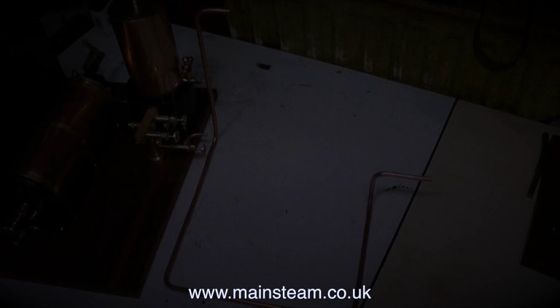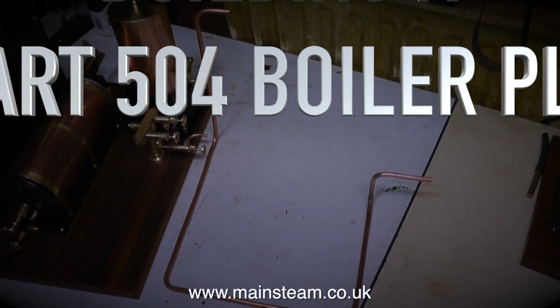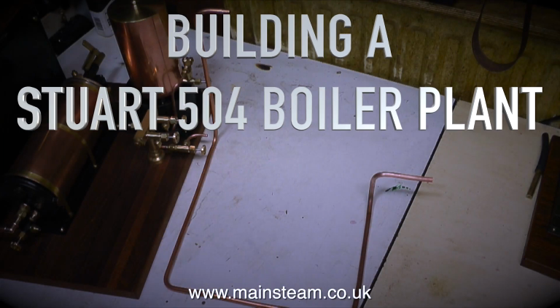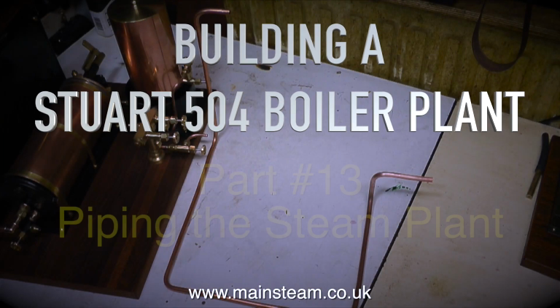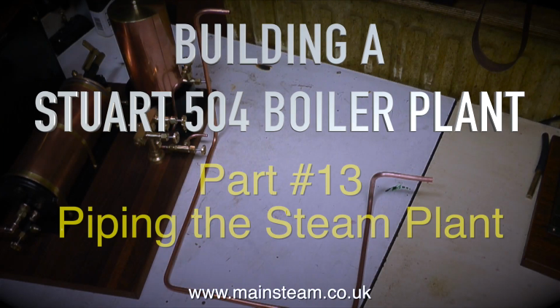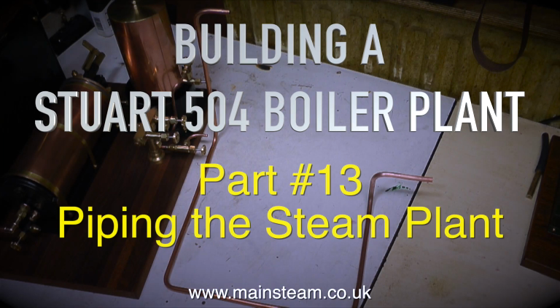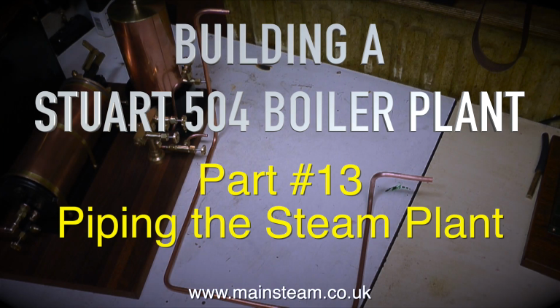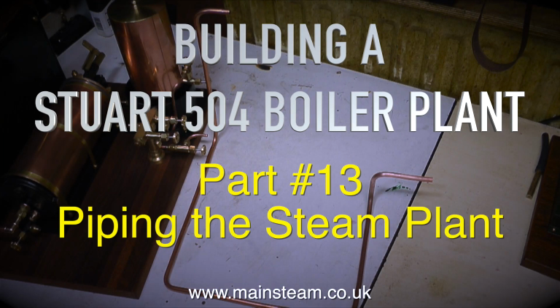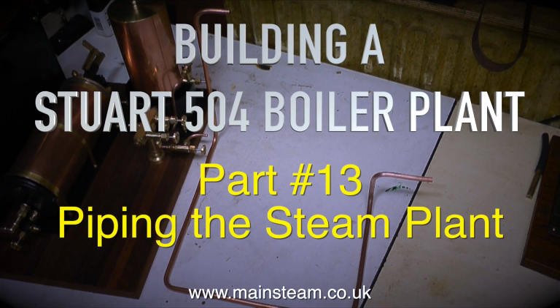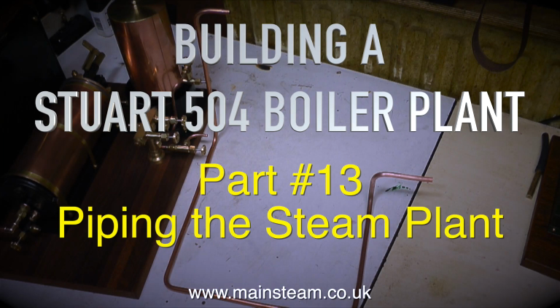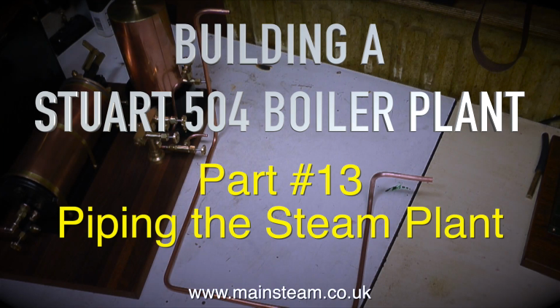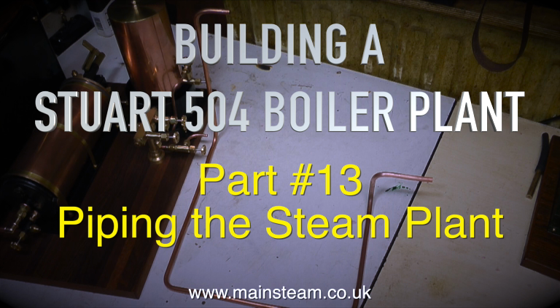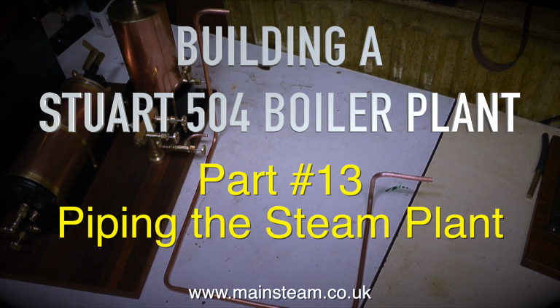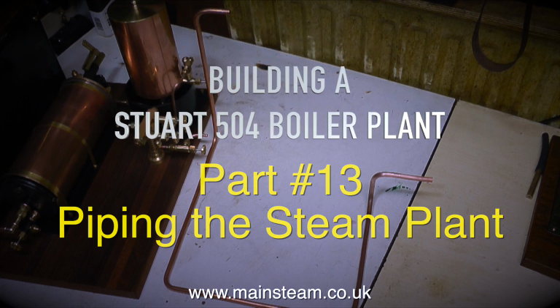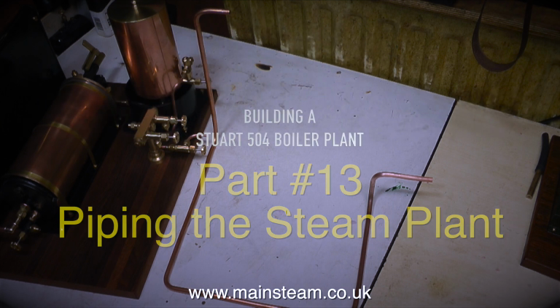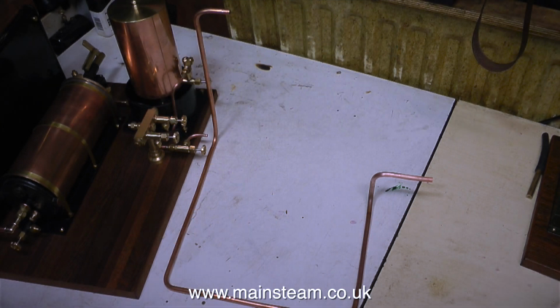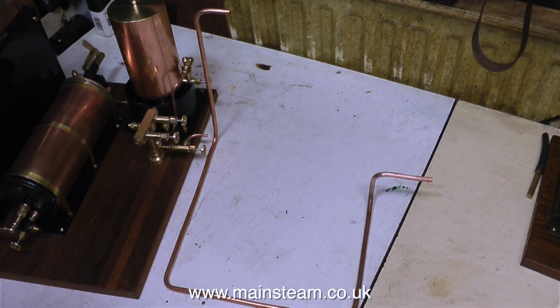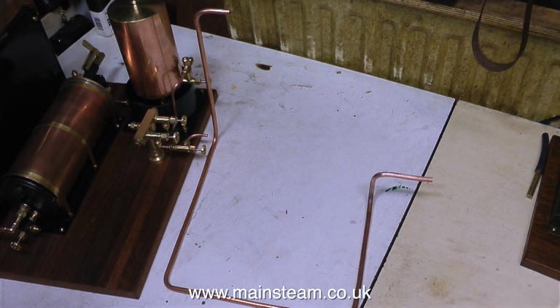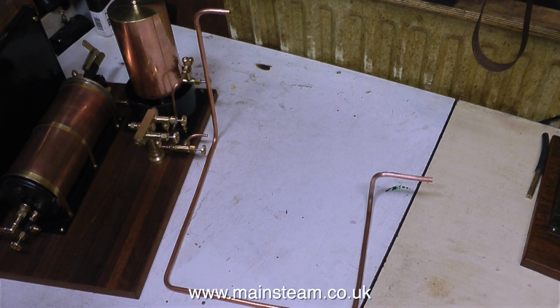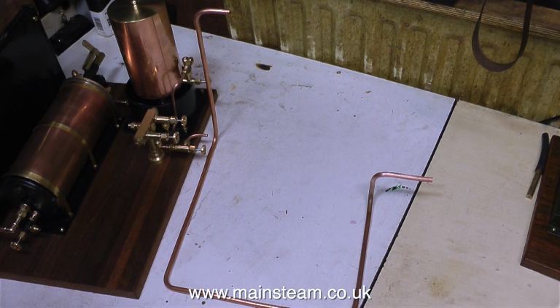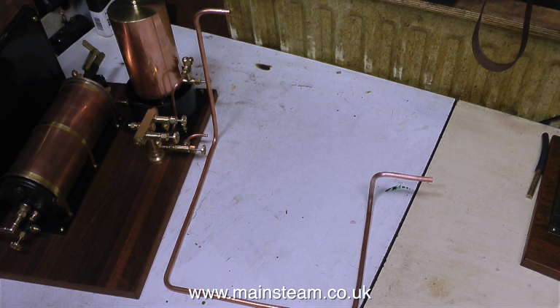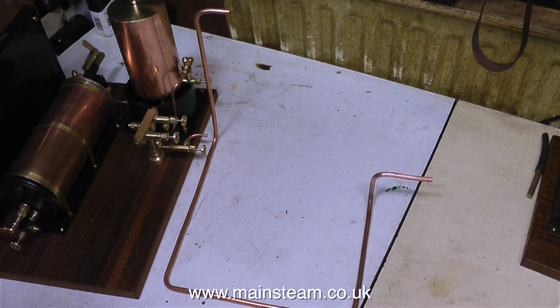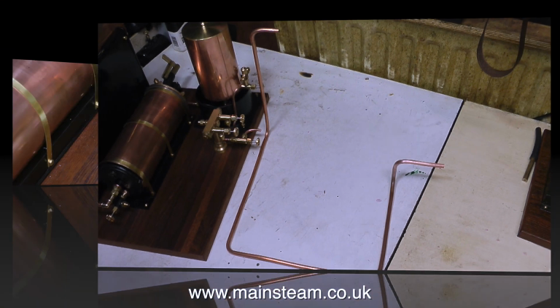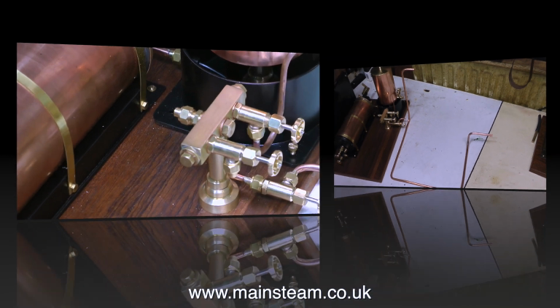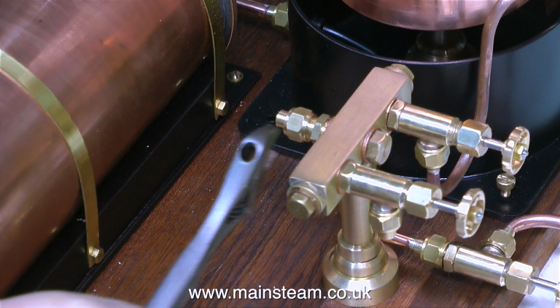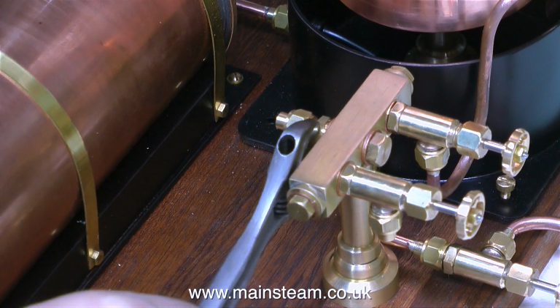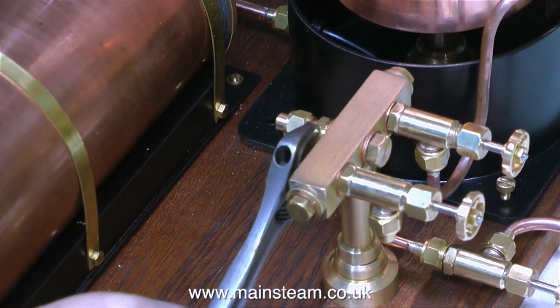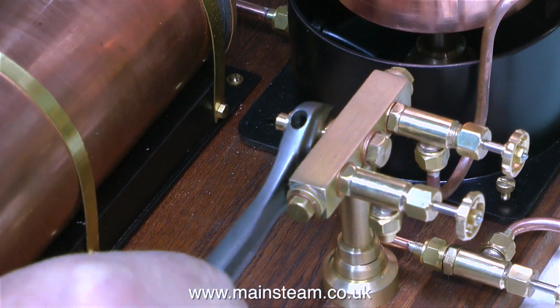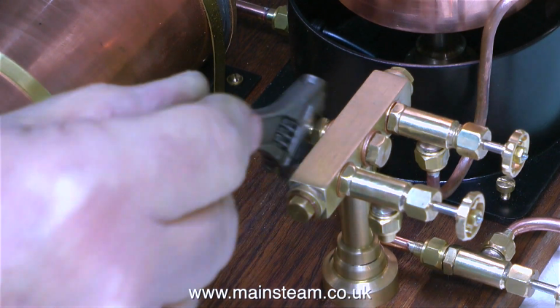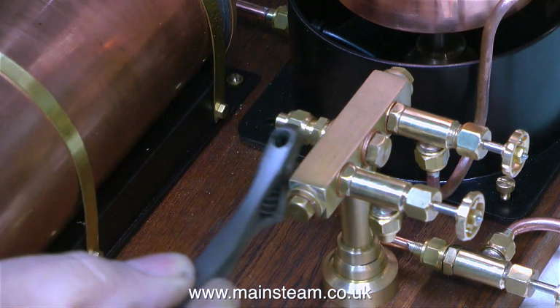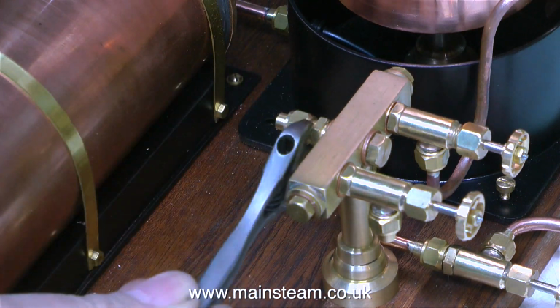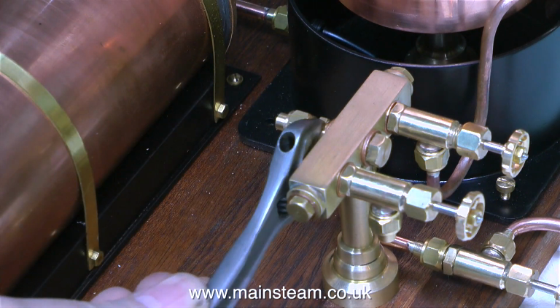Building a Stuart 504 boiler plant, part 13 - piping the steam plant. The first piece of pipe to construct is the main piece, which goes from the manifold on top of the boiler to the turret mounted on the baseboard.